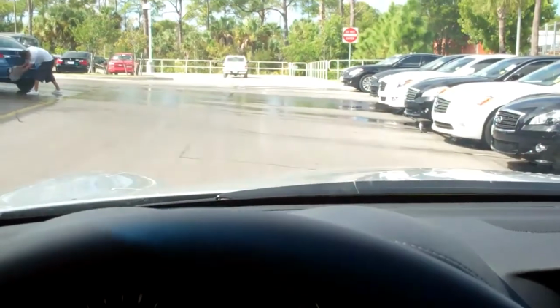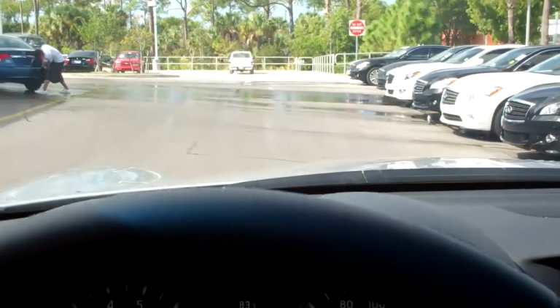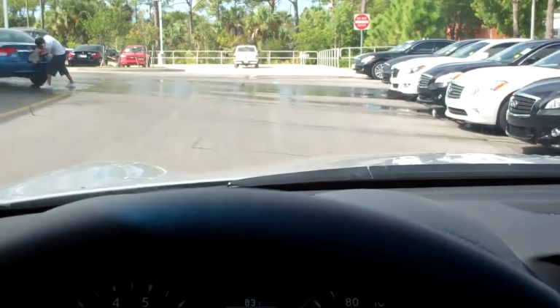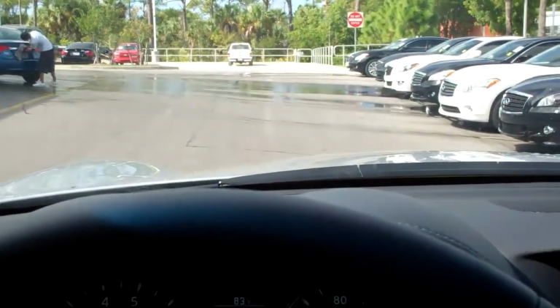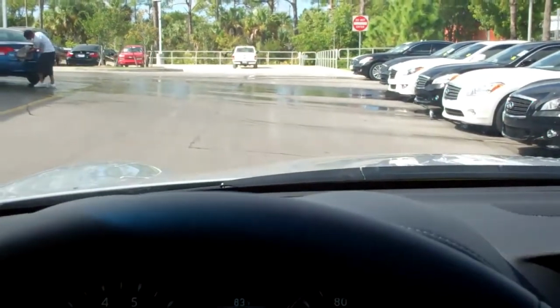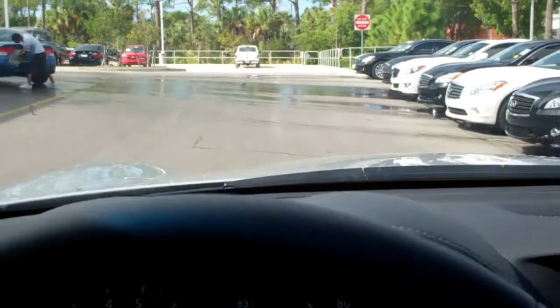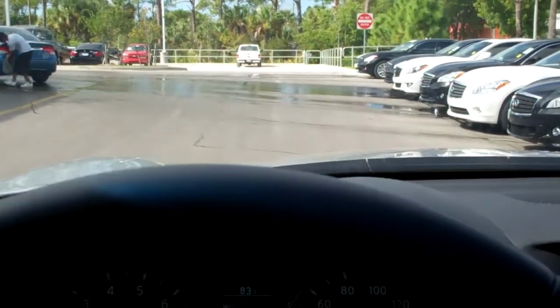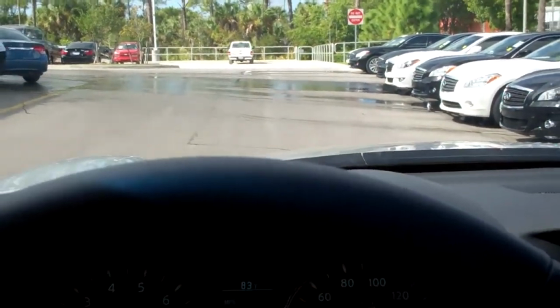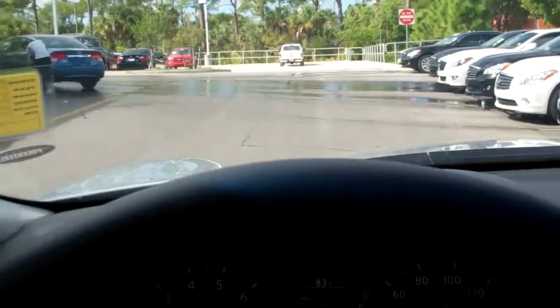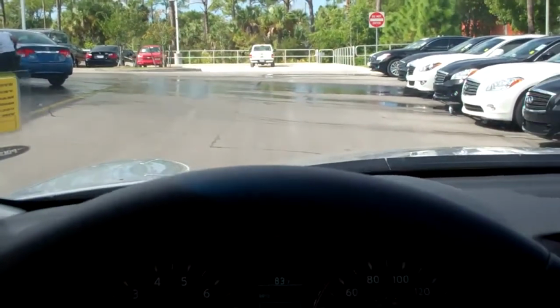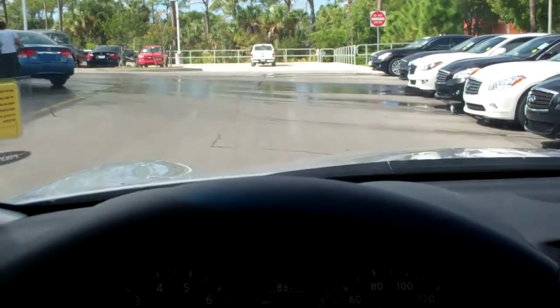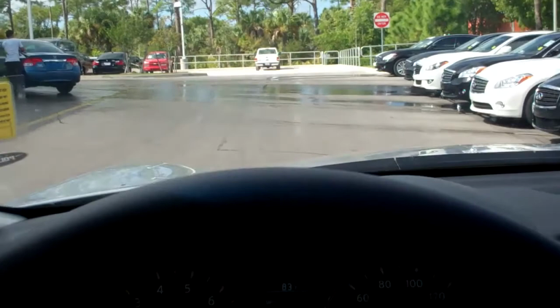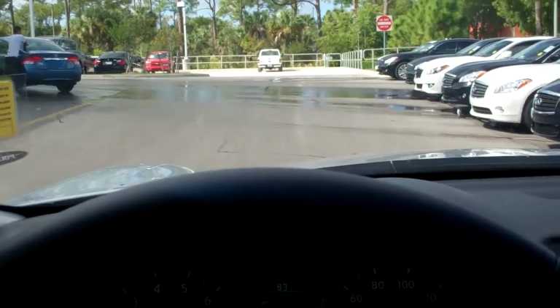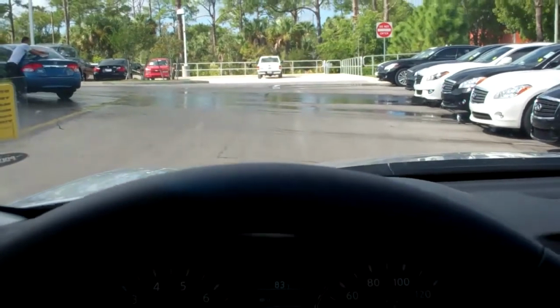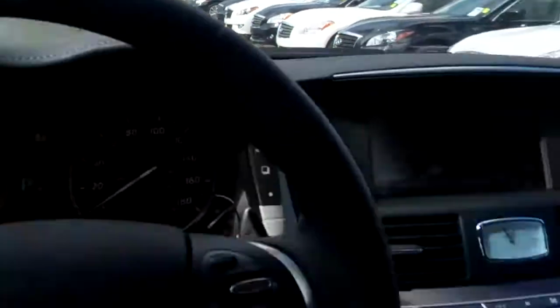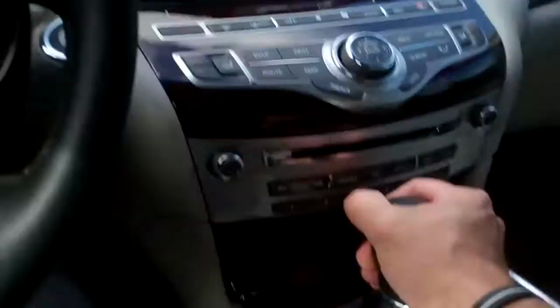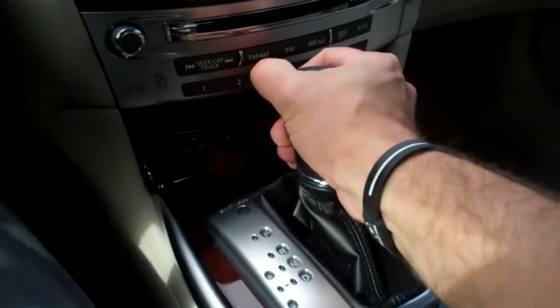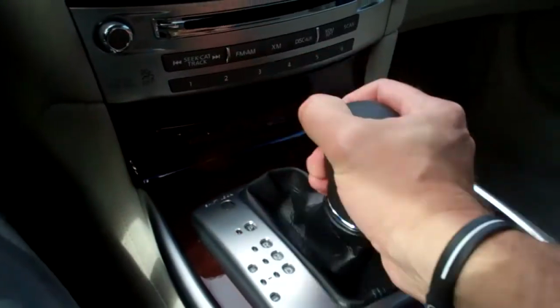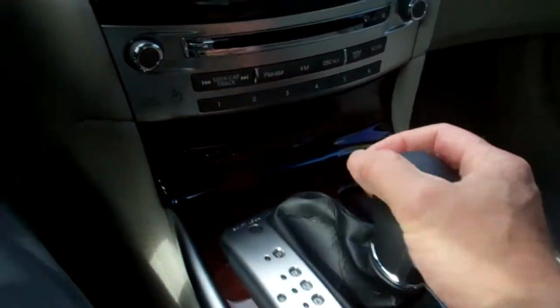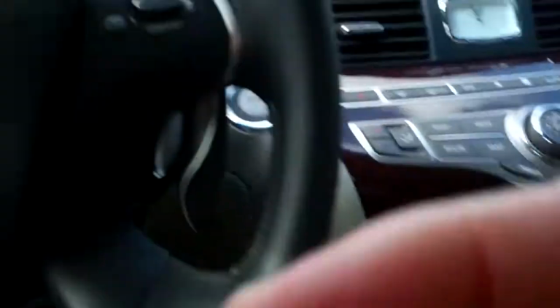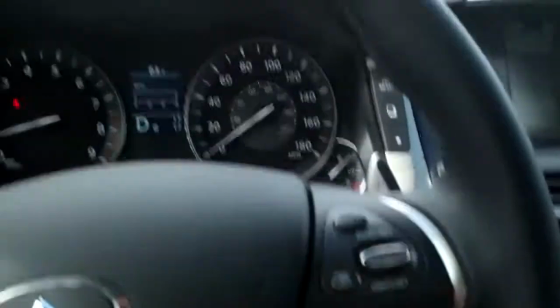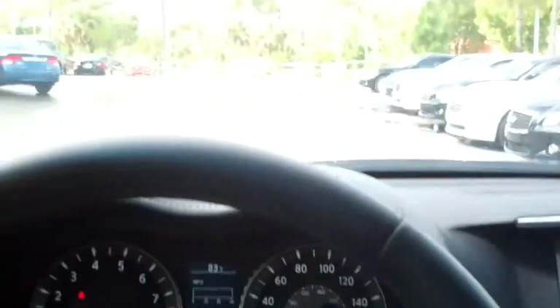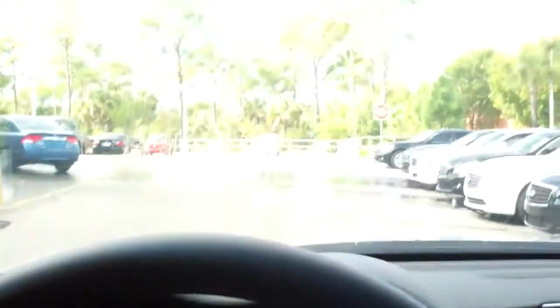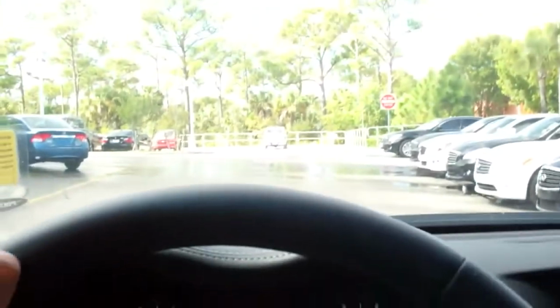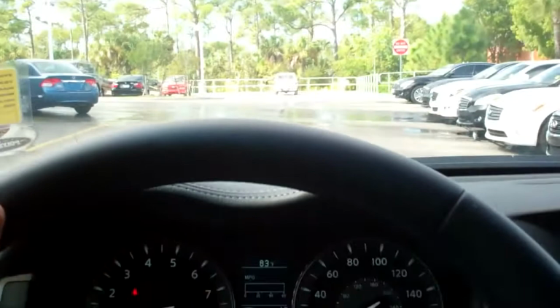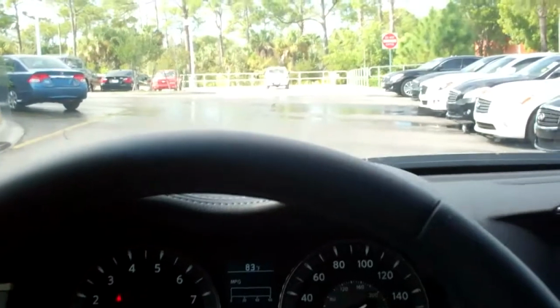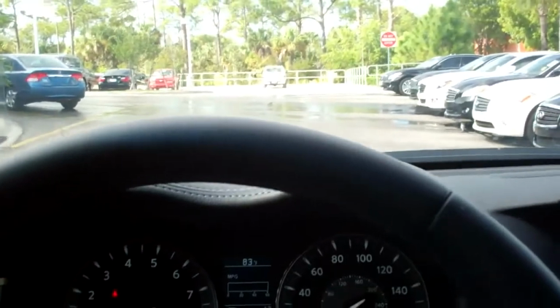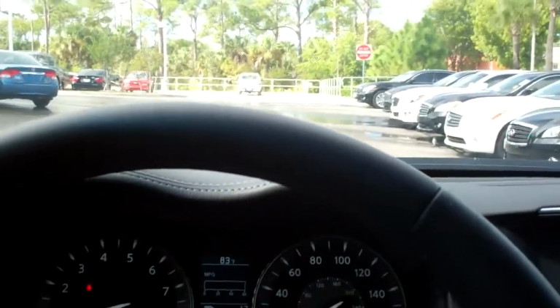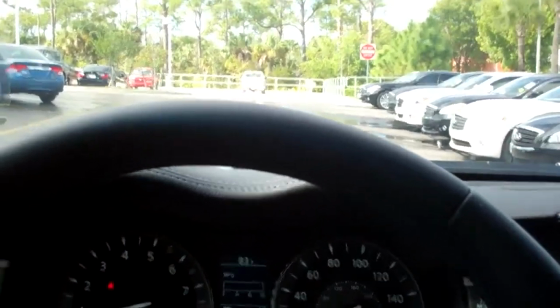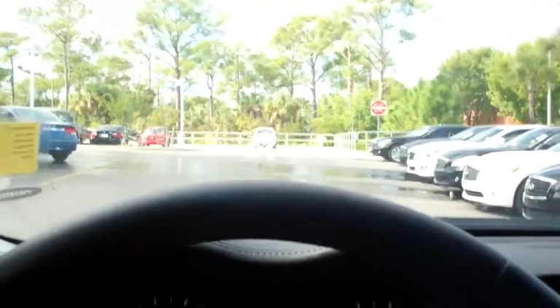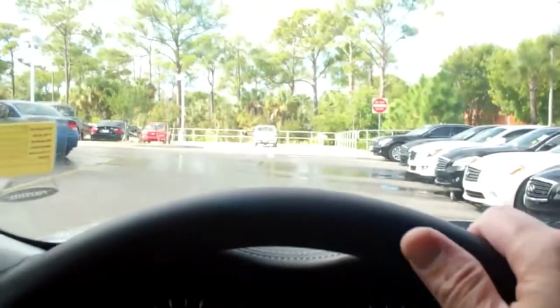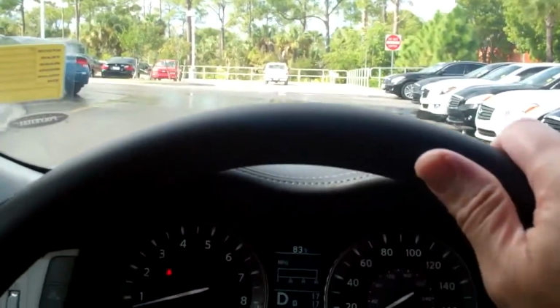Now that you've seen yourself behind the wheel of this 2012 Infiniti M37, all that's left is a test drive. Feel for yourself how the M37 performs.